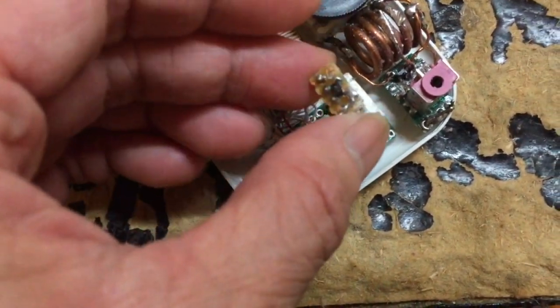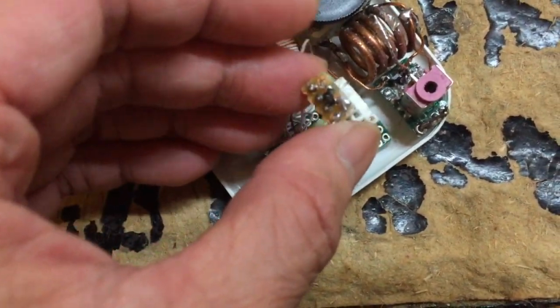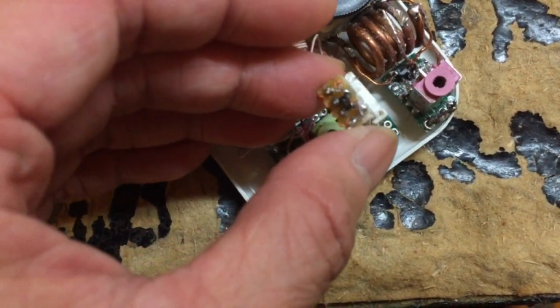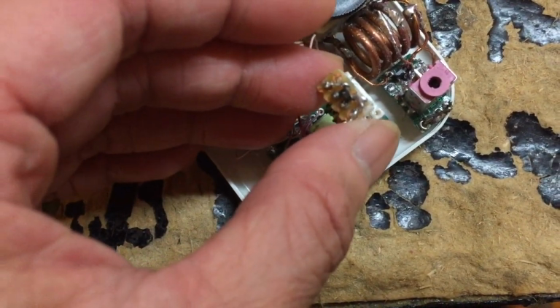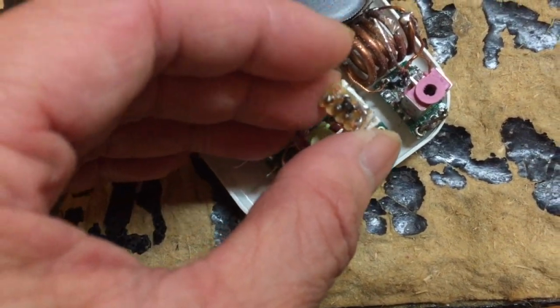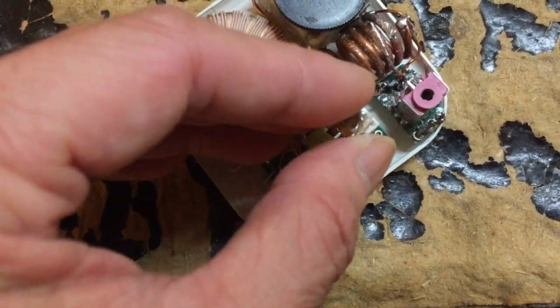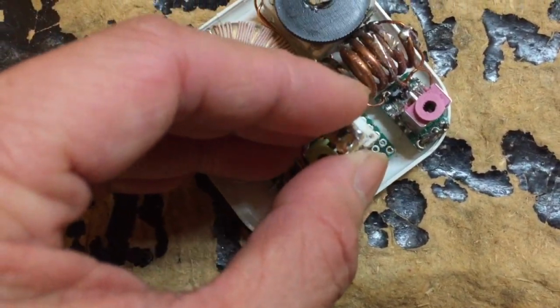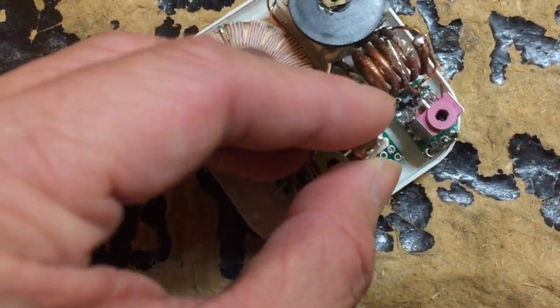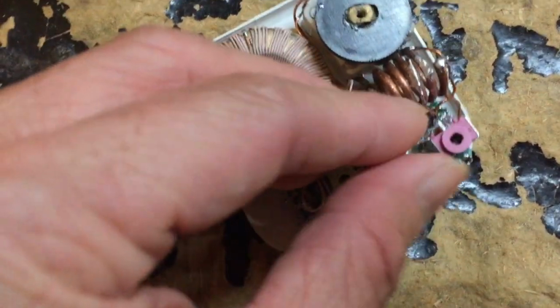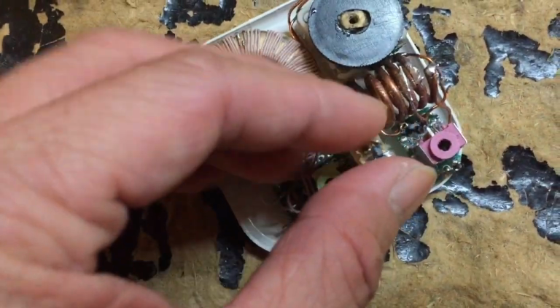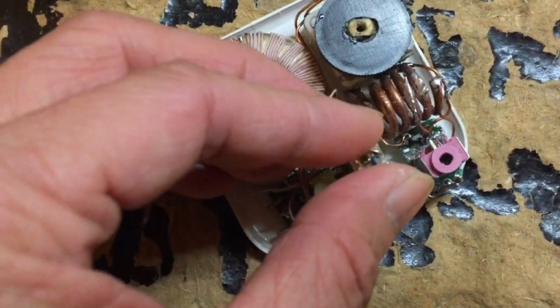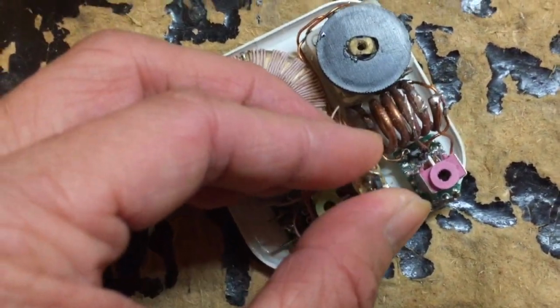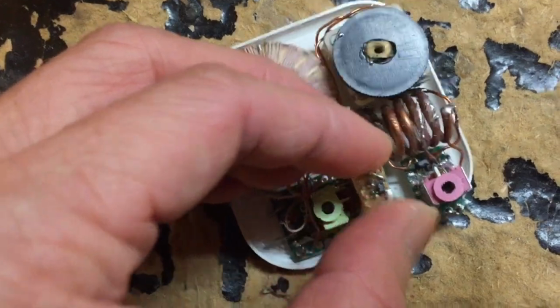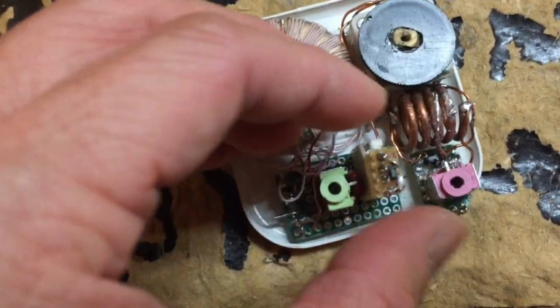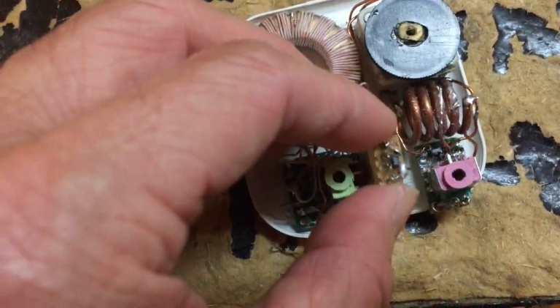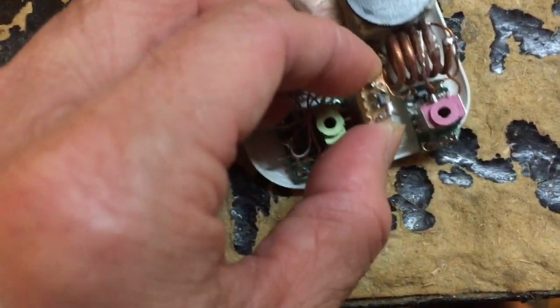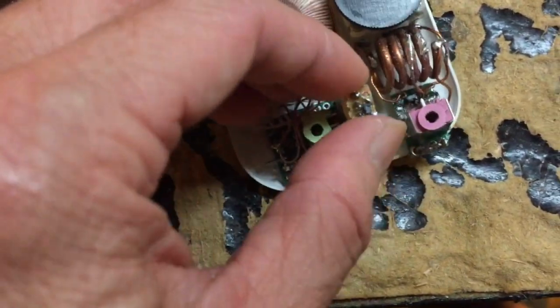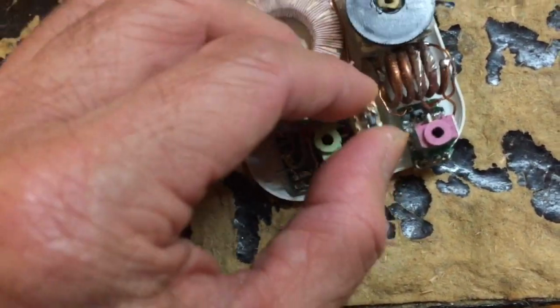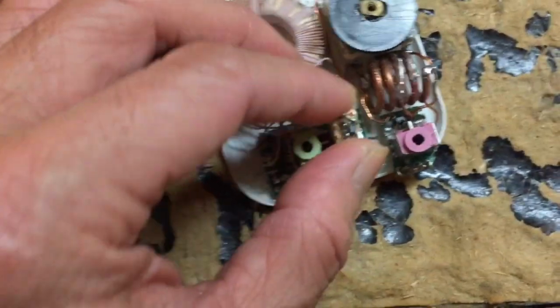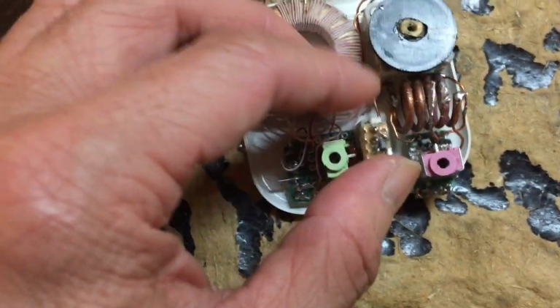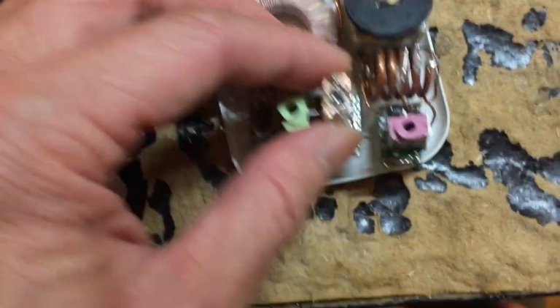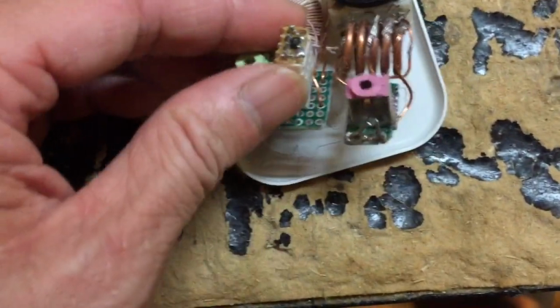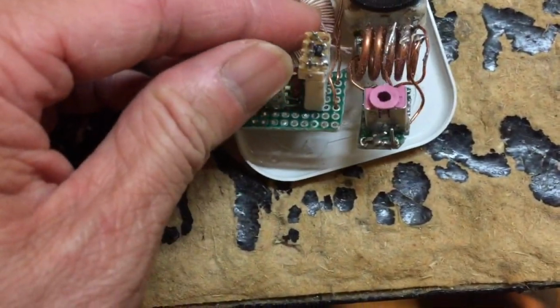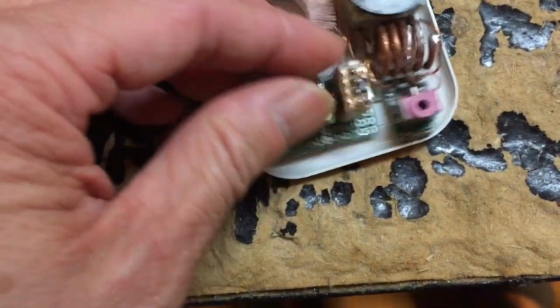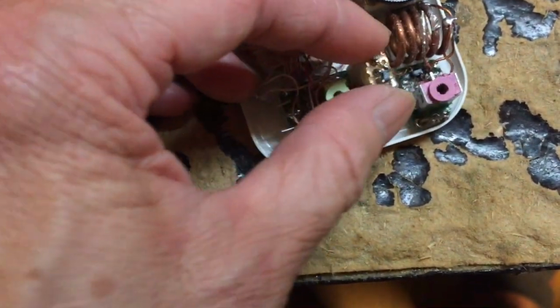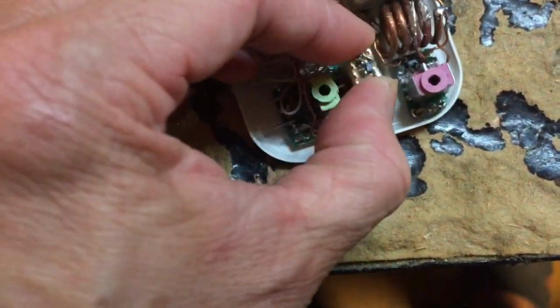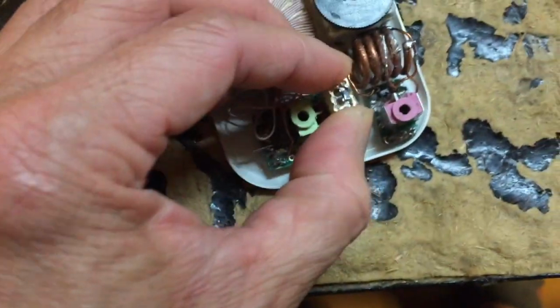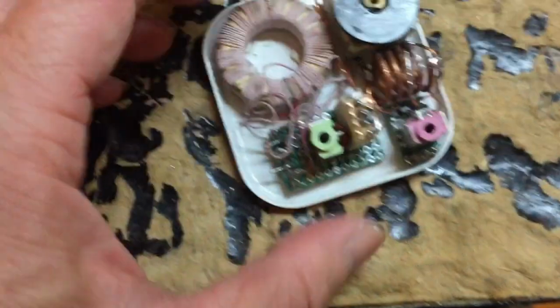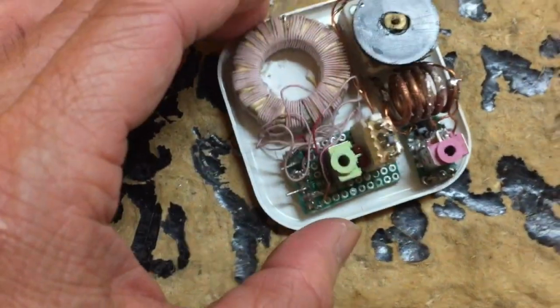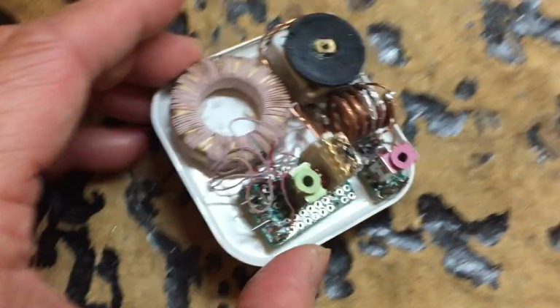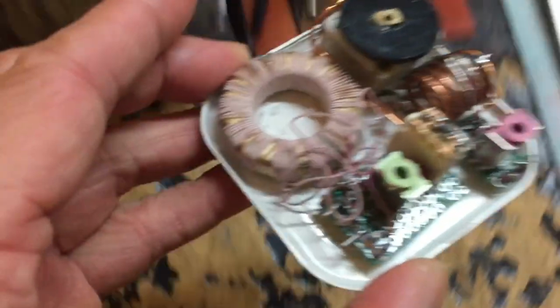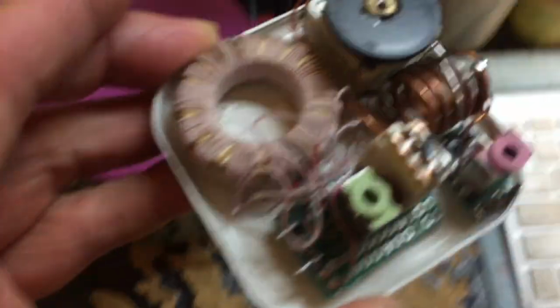I put a marker for pin 1 which is gate number one, and just align that to the socket. Then we can start the testing.